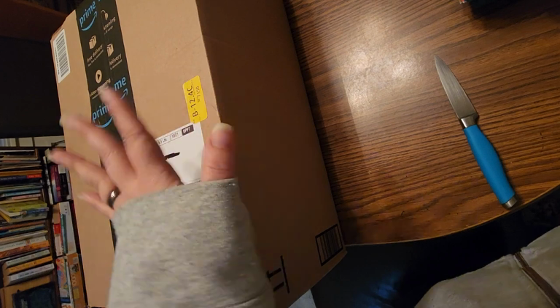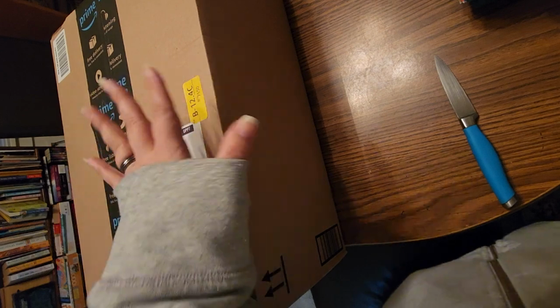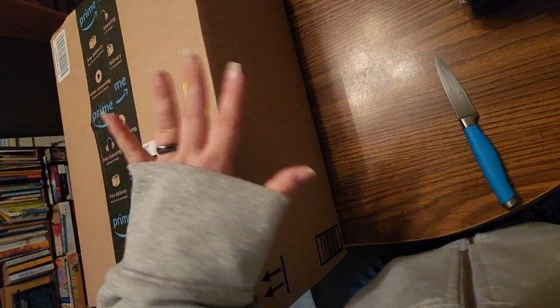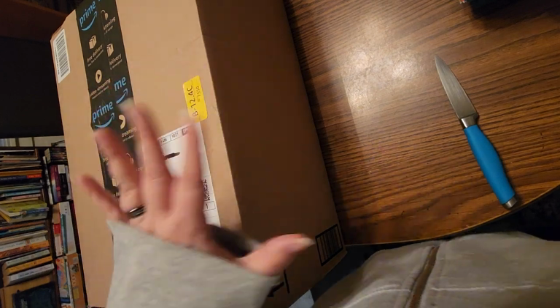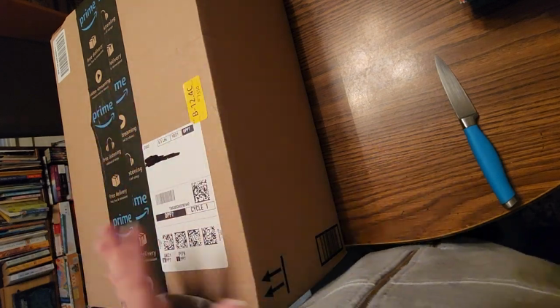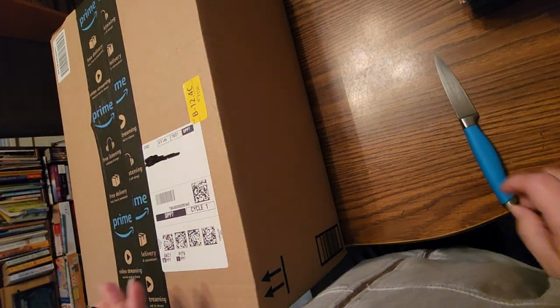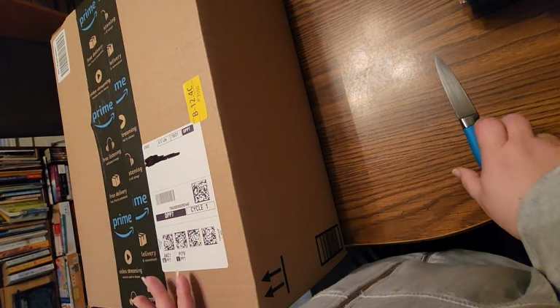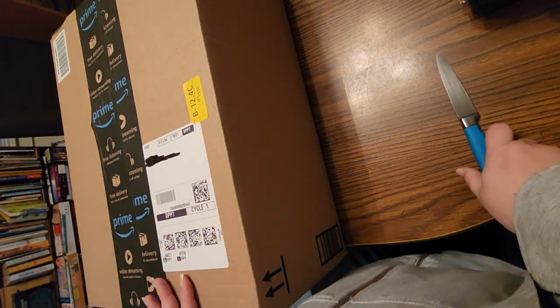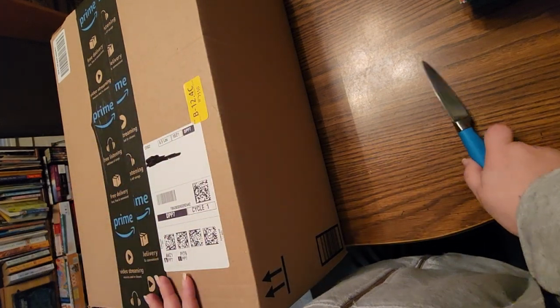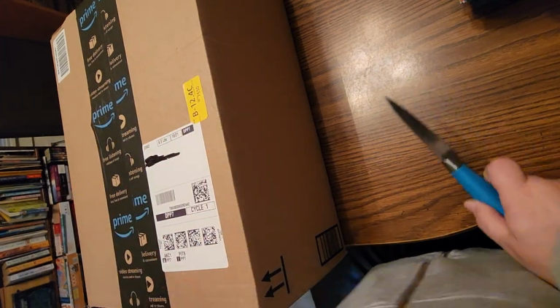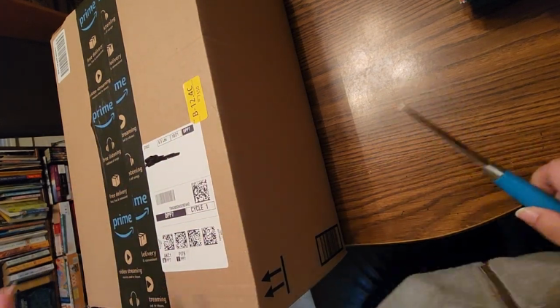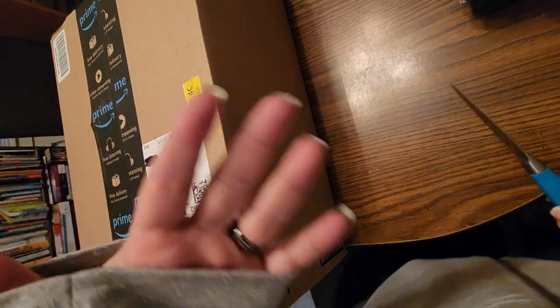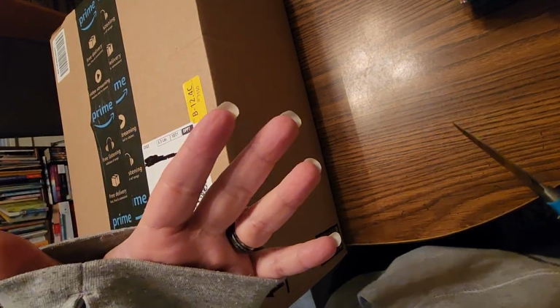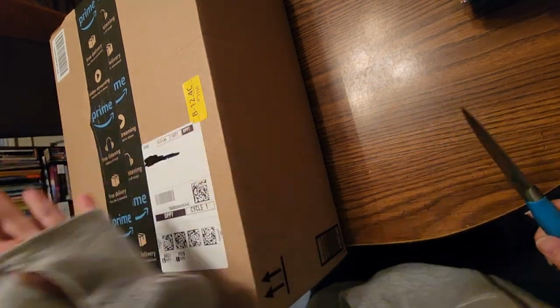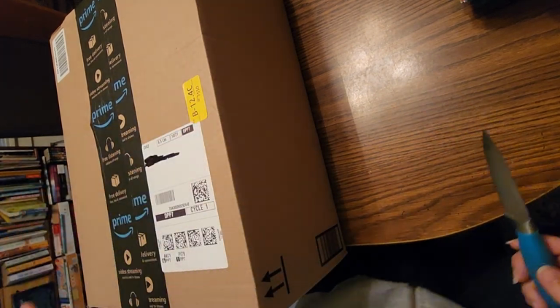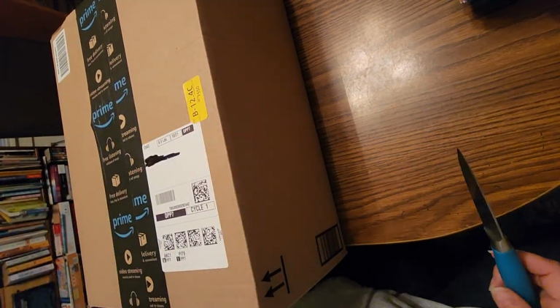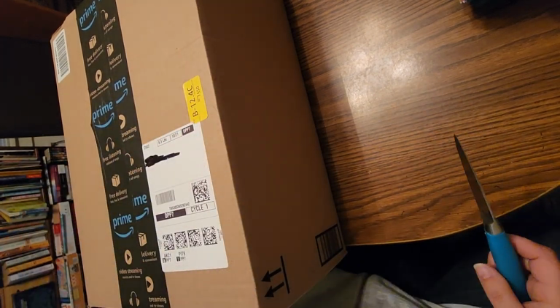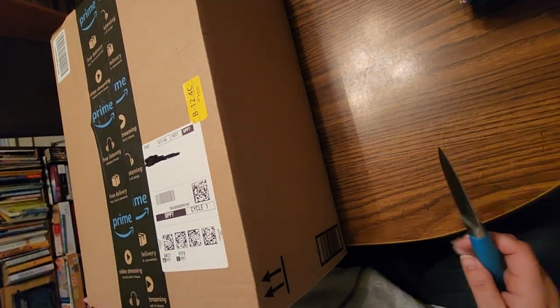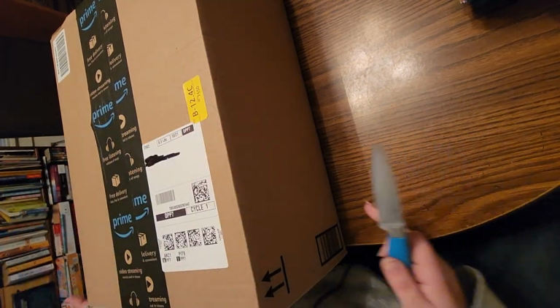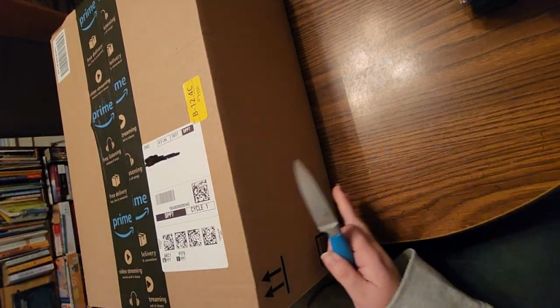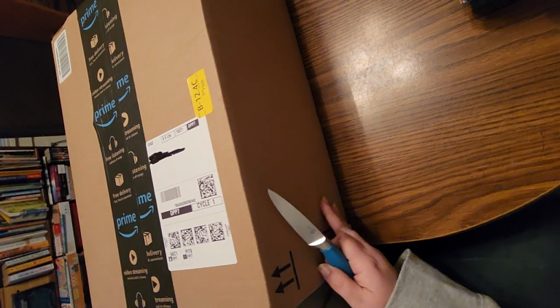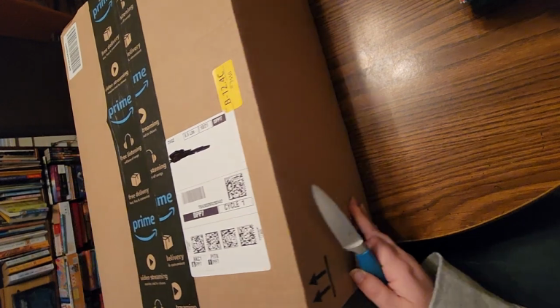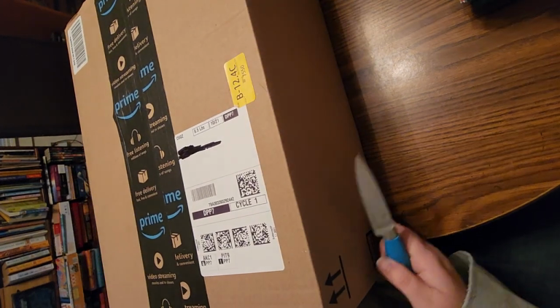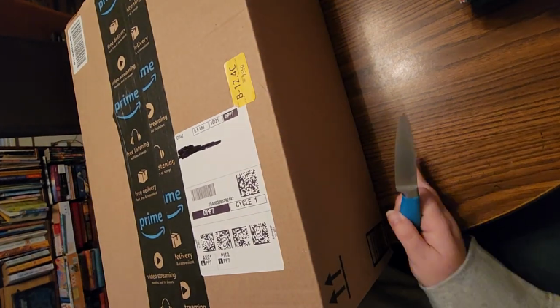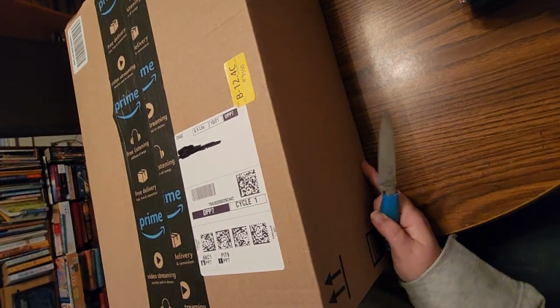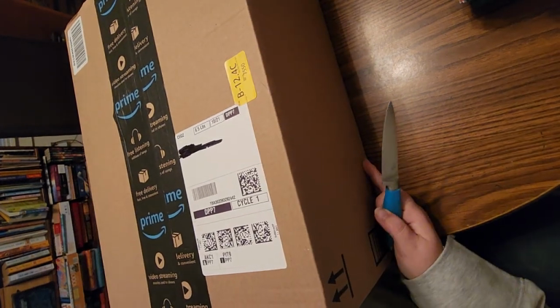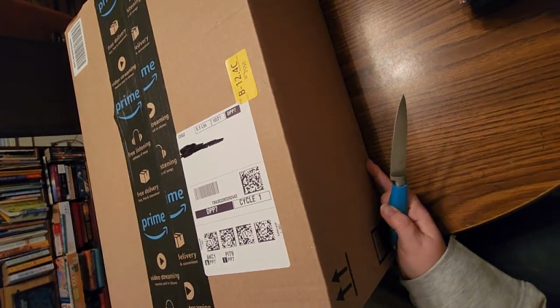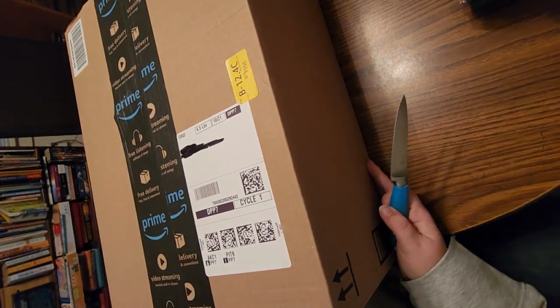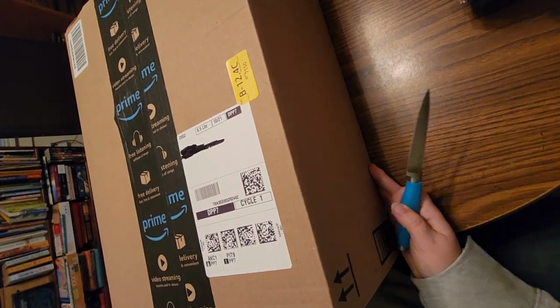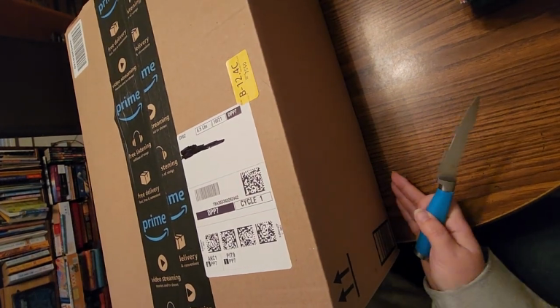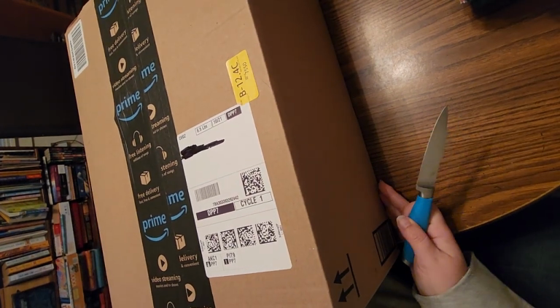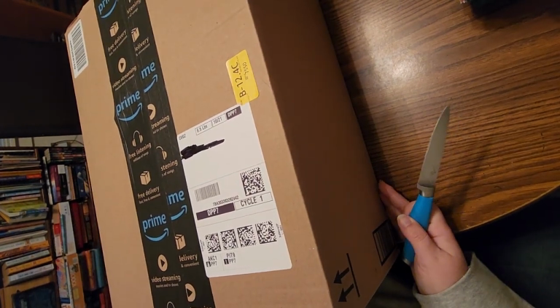Hi everyone, welcome to the Starlight Realm by Jess. I'm Jess, Jessica, and coming to you with an Amazon unboxing today.